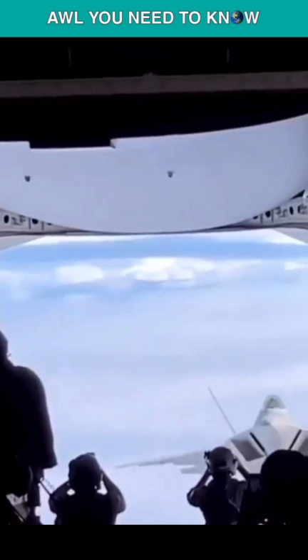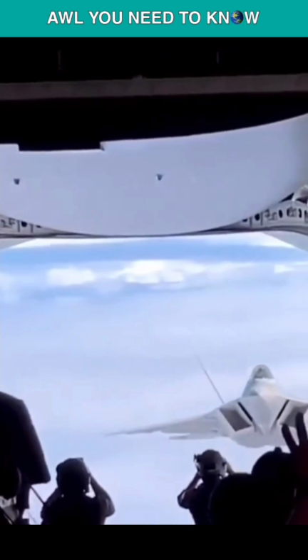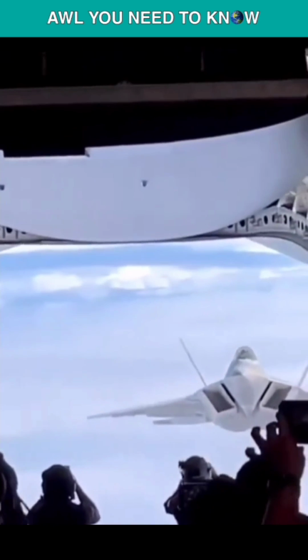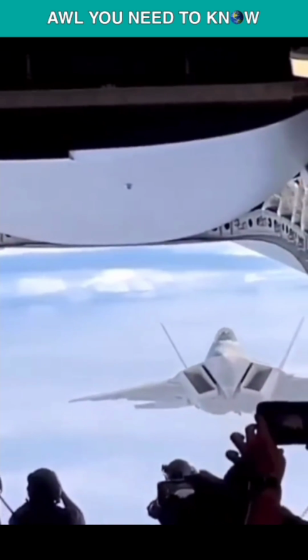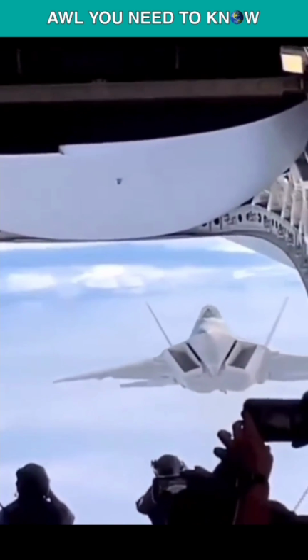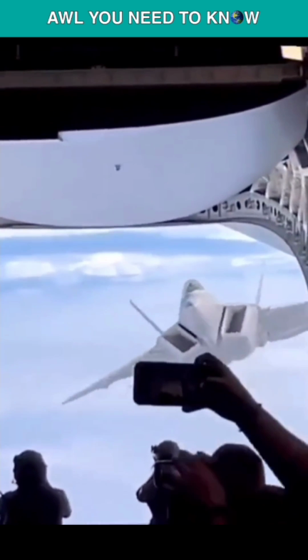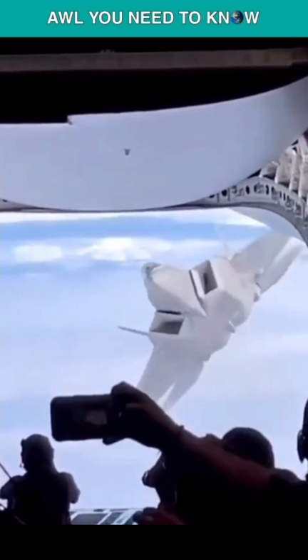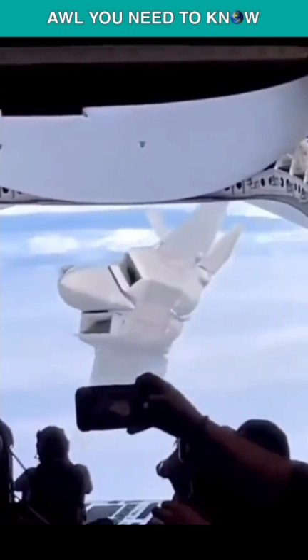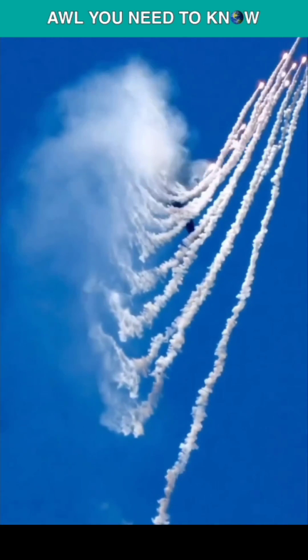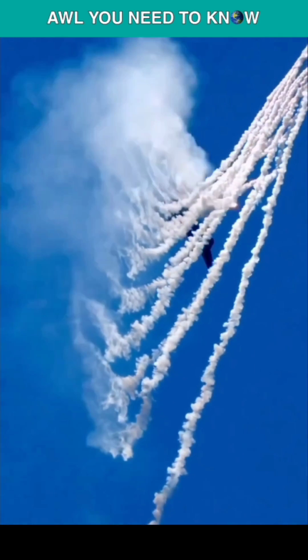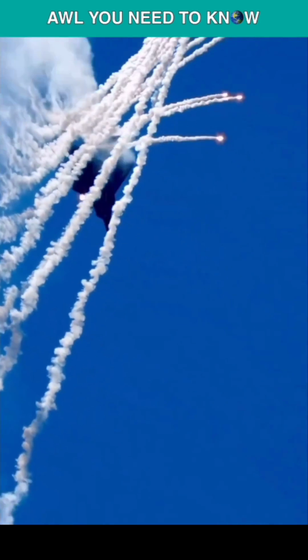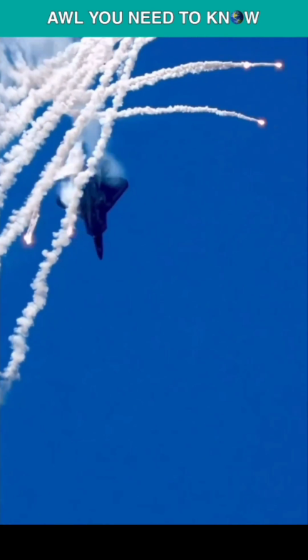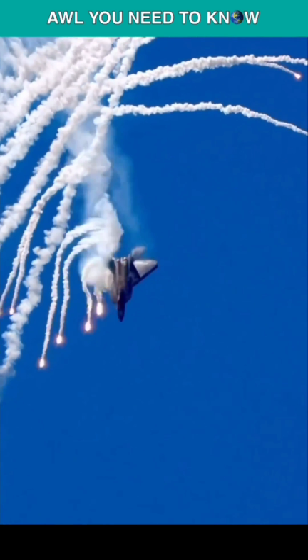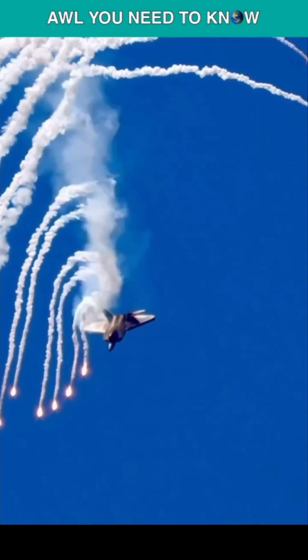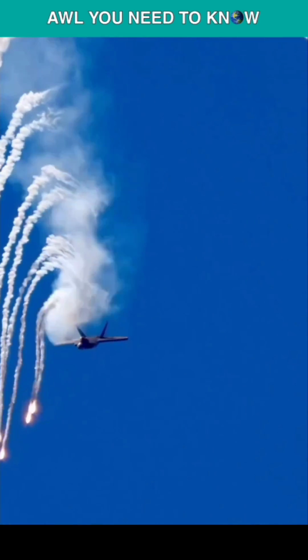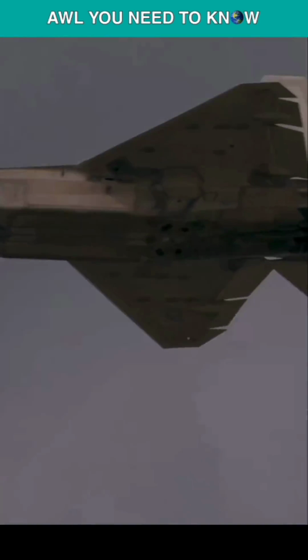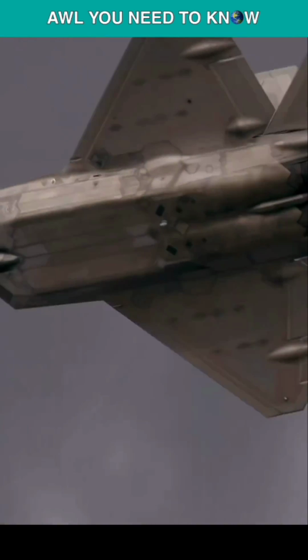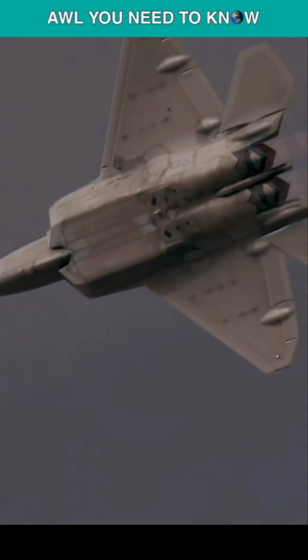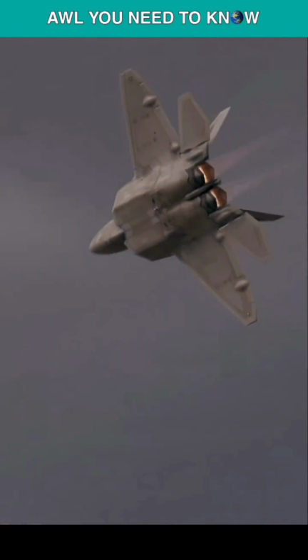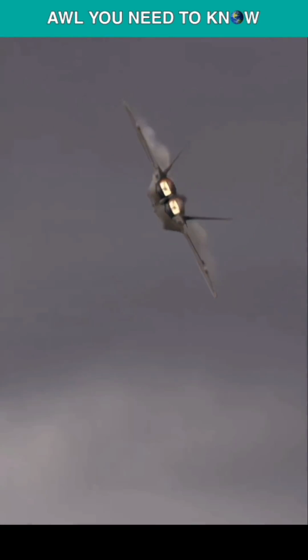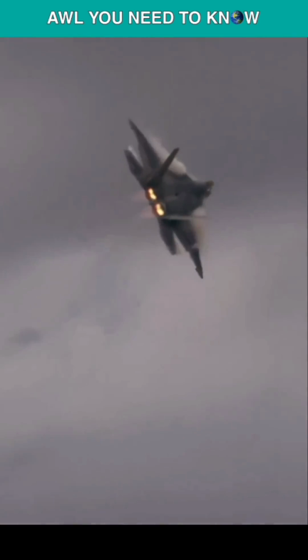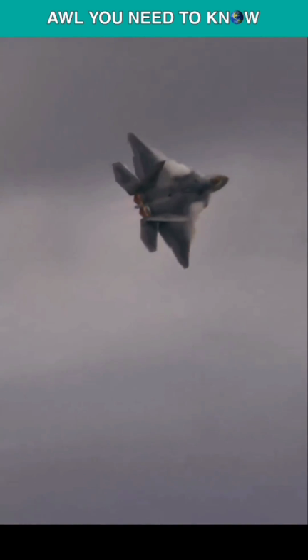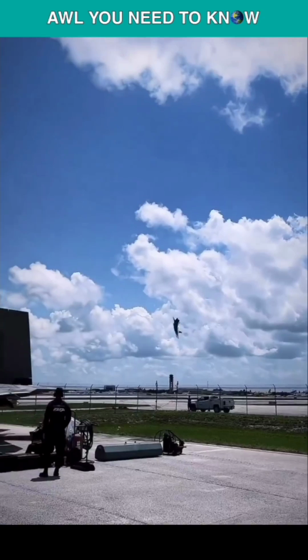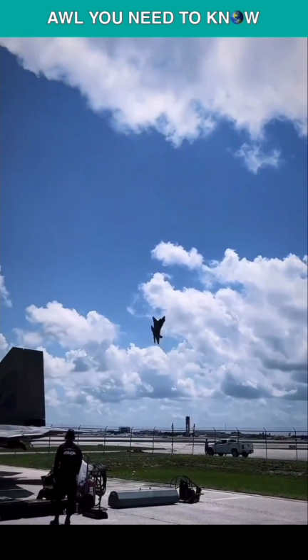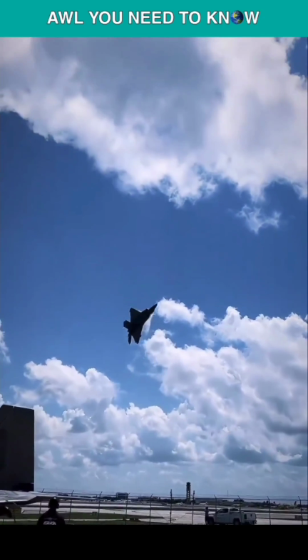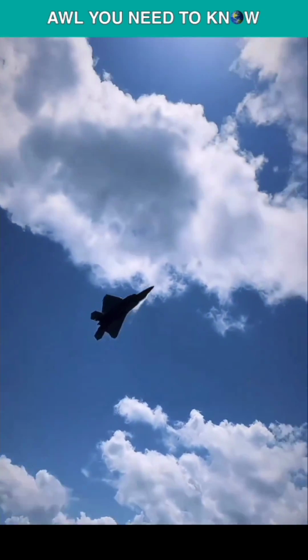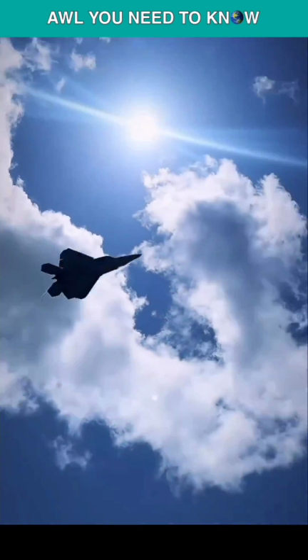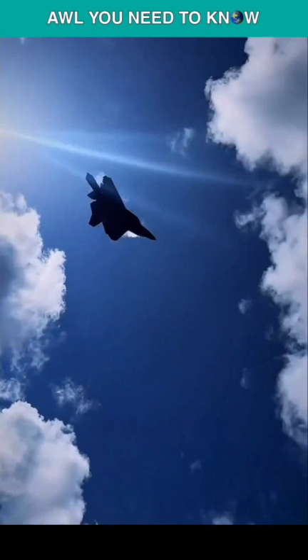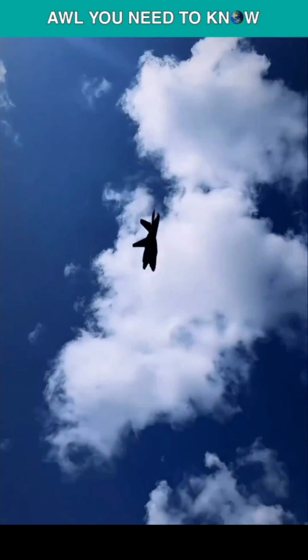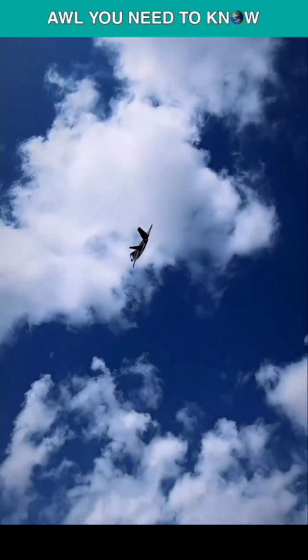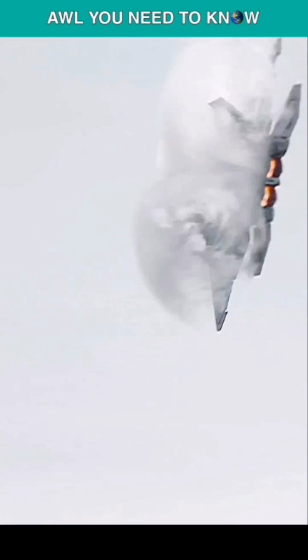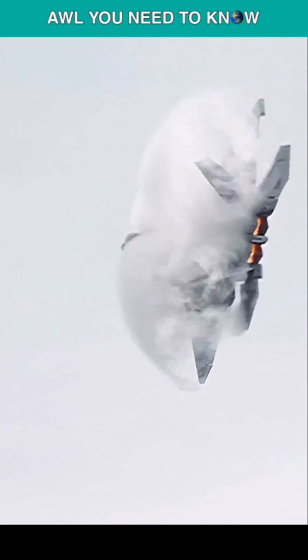Maneuverability is the fourth topic. The F-22 is a highly agile aircraft due to its sophisticated aerodynamics and thrust vectoring capabilities, which enable it to execute exceptionally tight twists and evasive maneuvers.